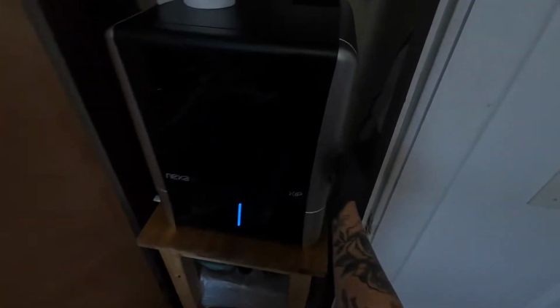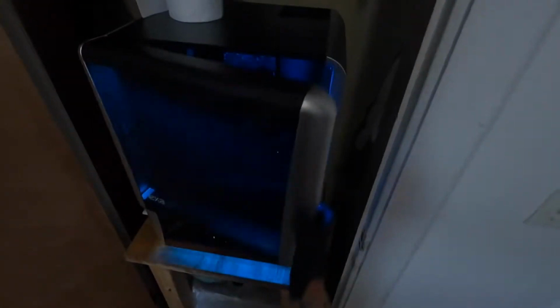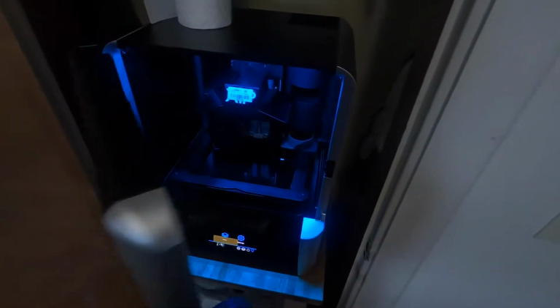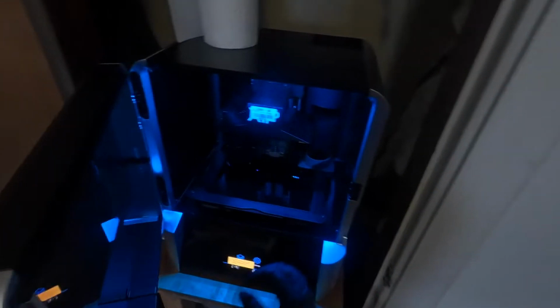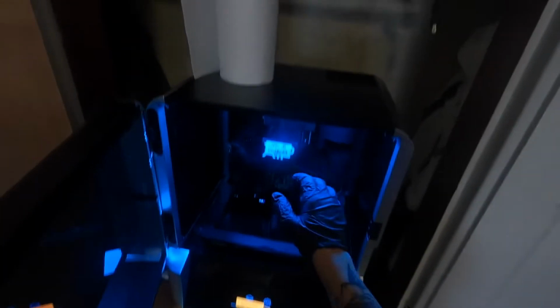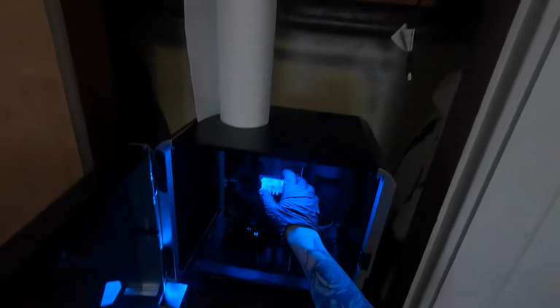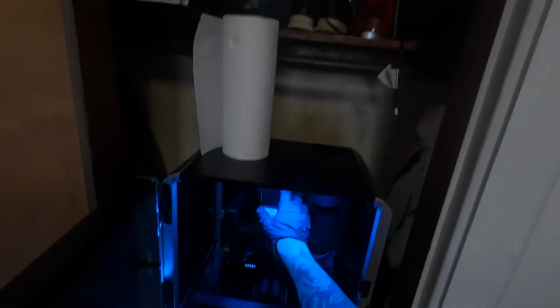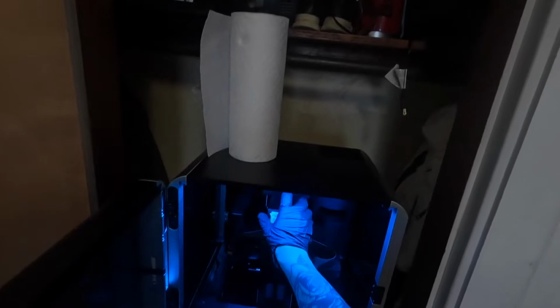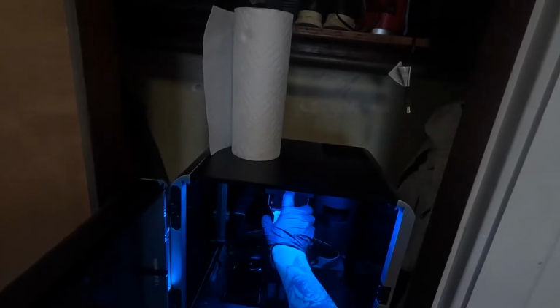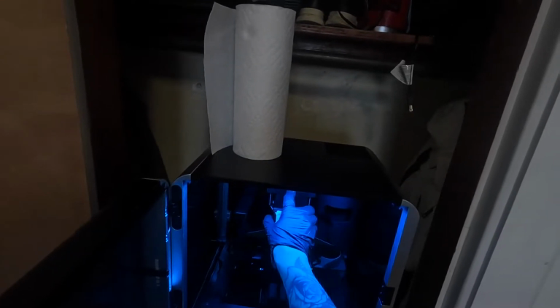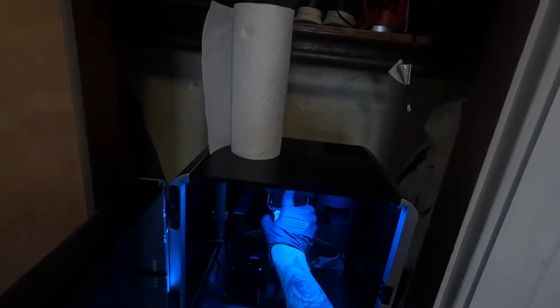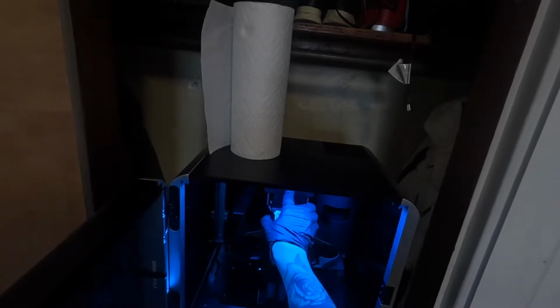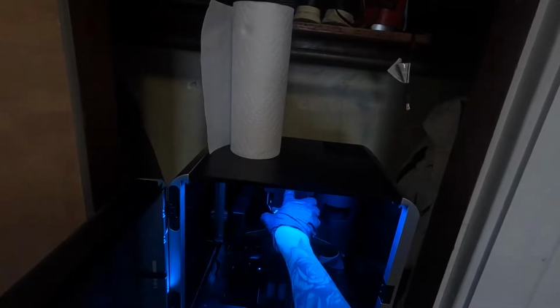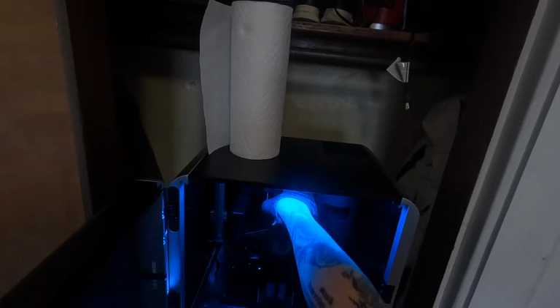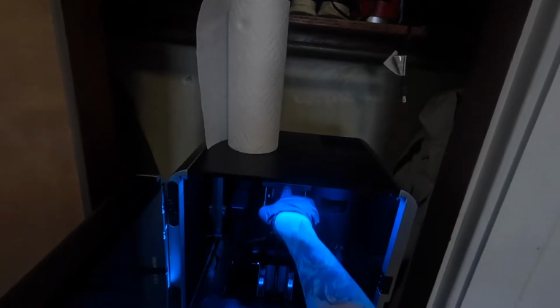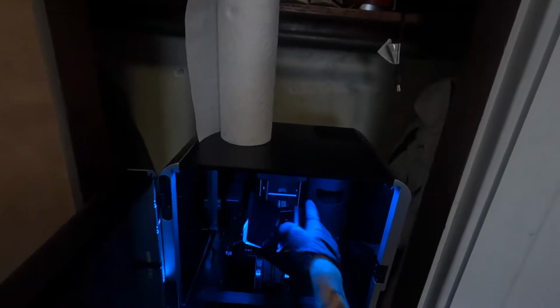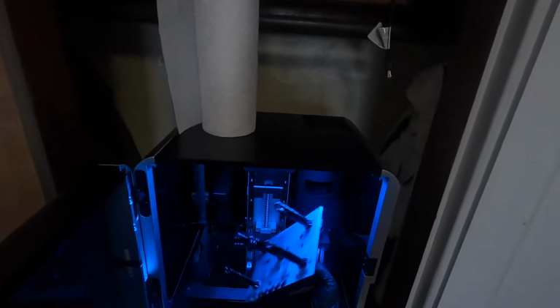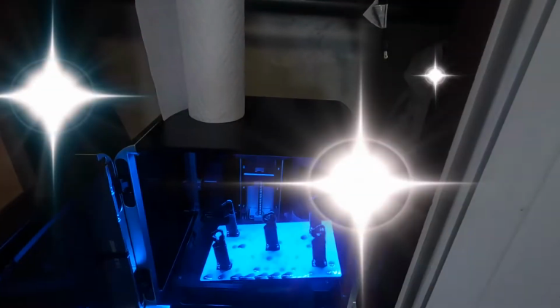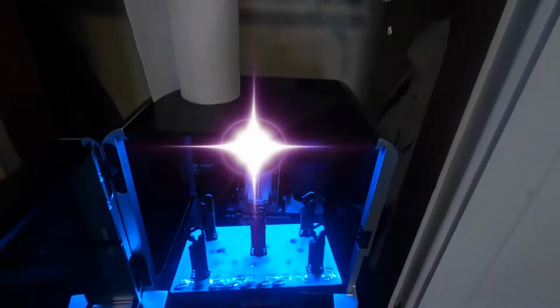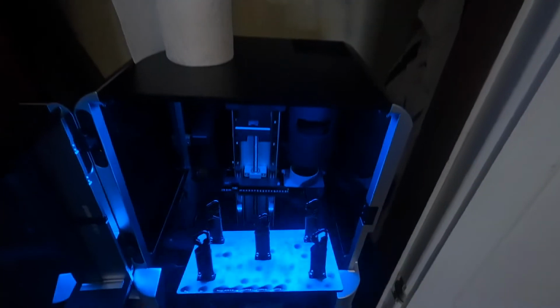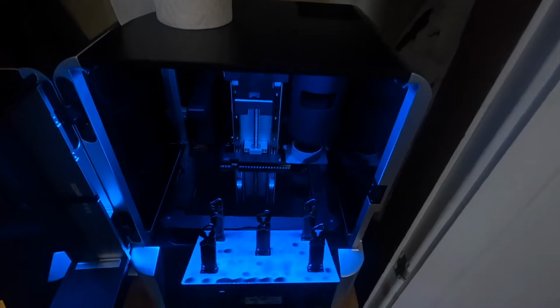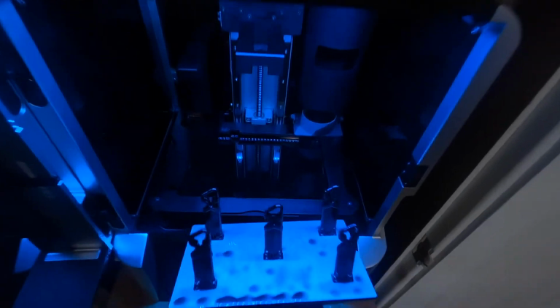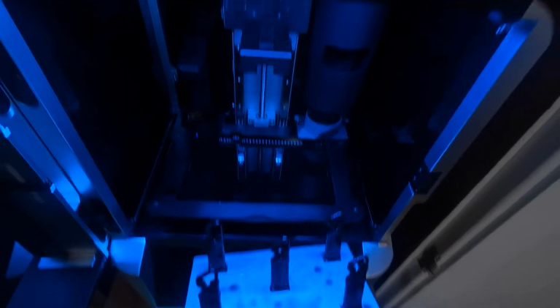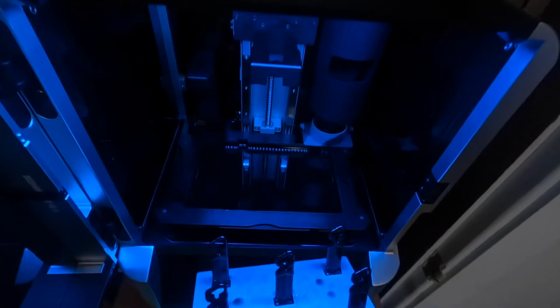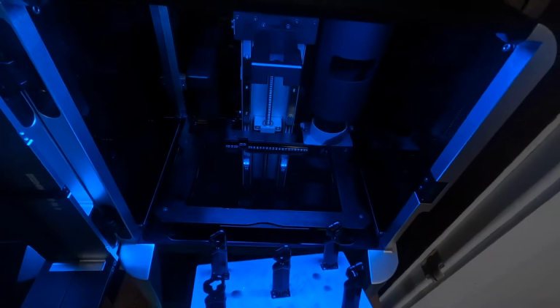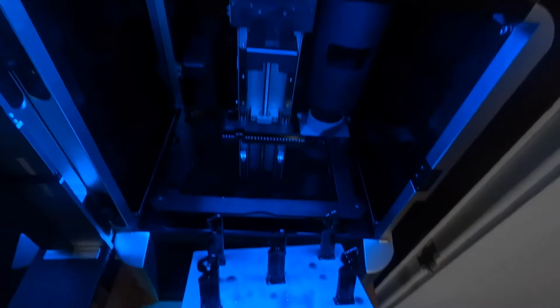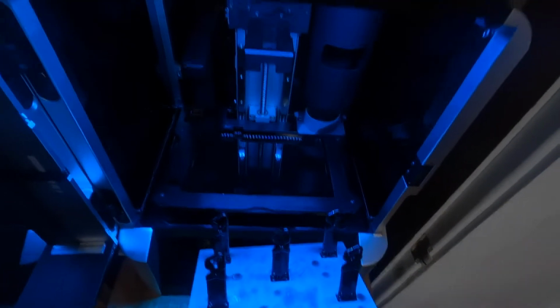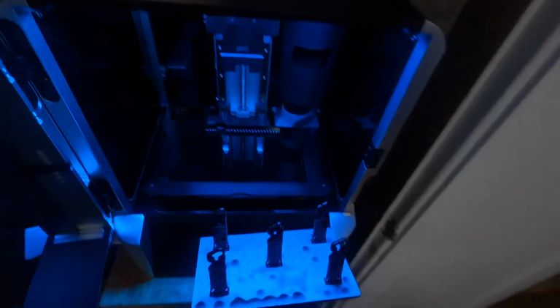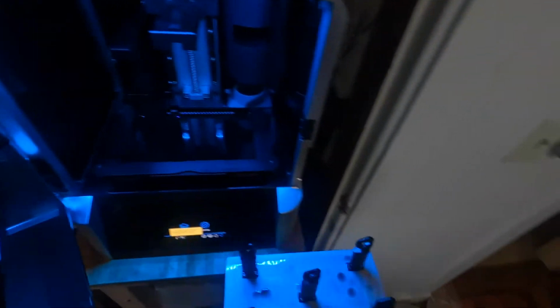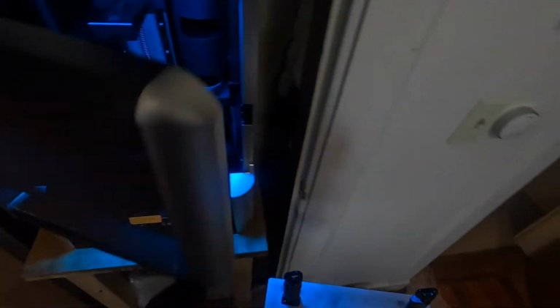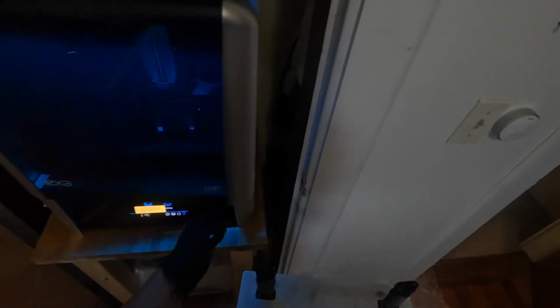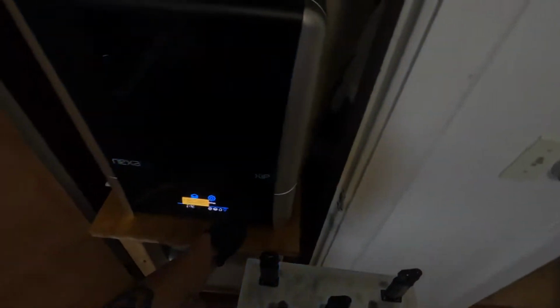Once you get your gloves on, go ahead and open the printer, lower the lever for the locking mechanism to get the build plate out. Looks like I've got a successful print of these five key chains that I printed earlier this afternoon.